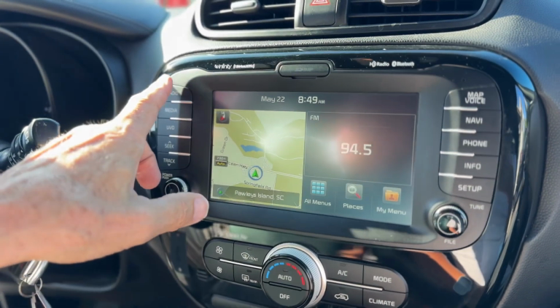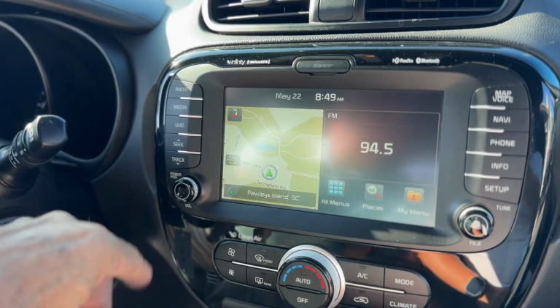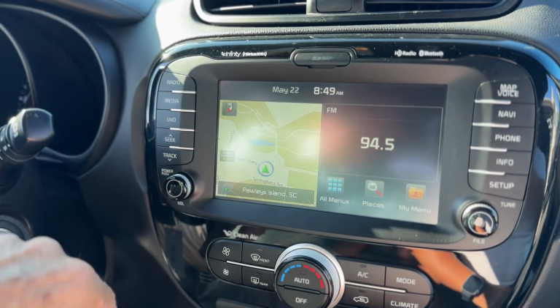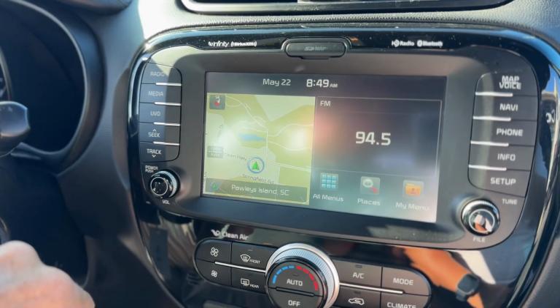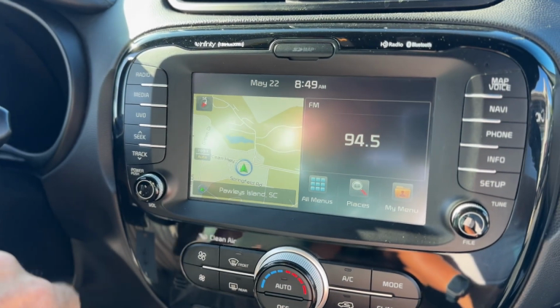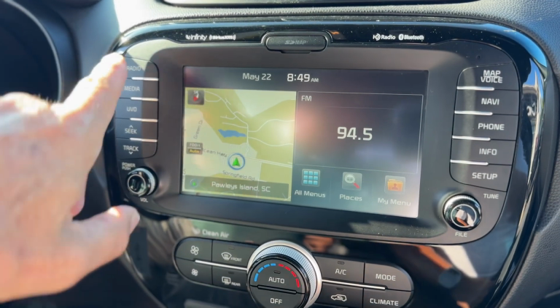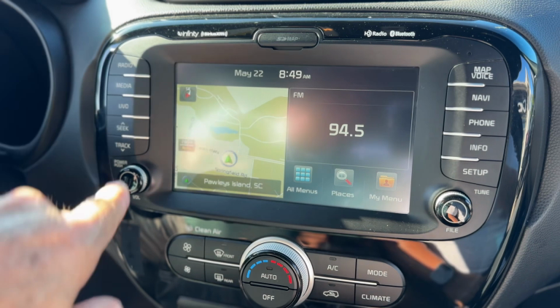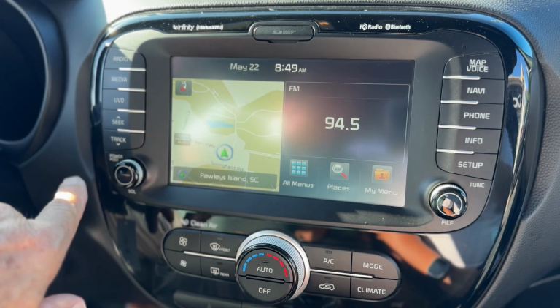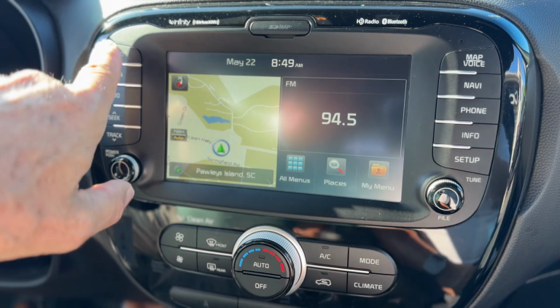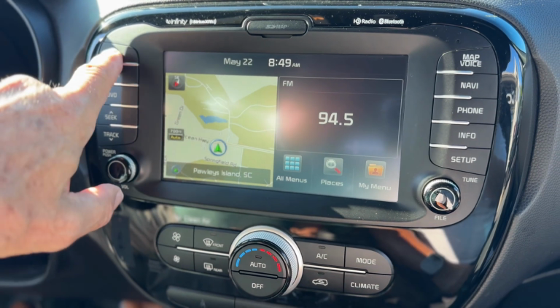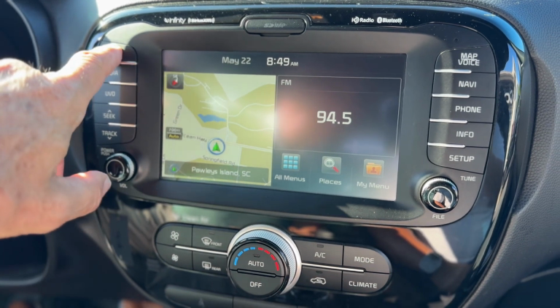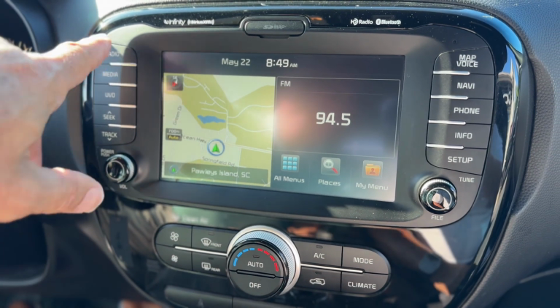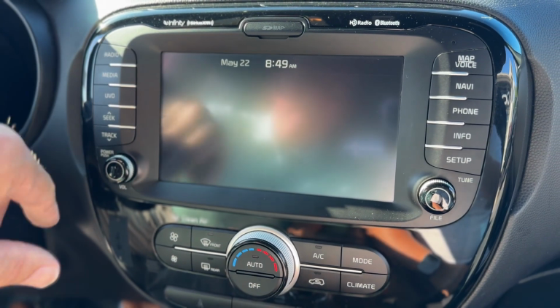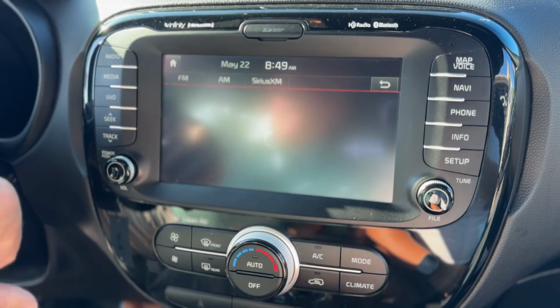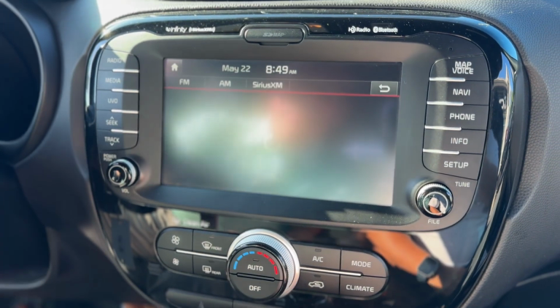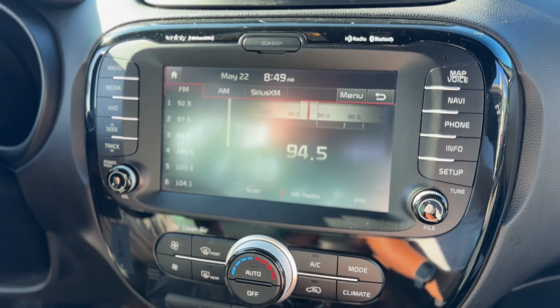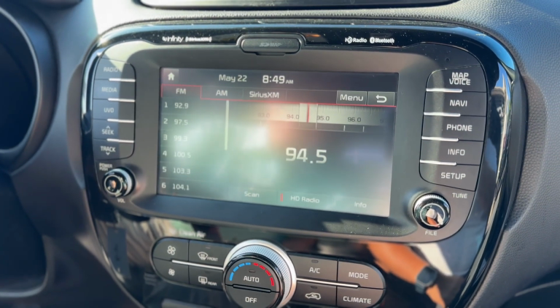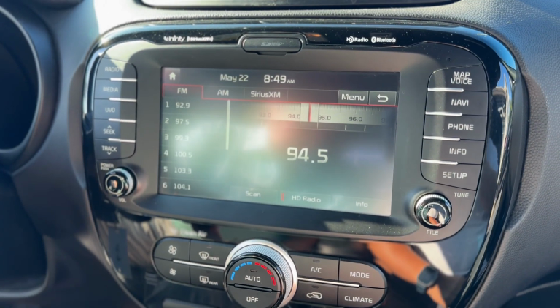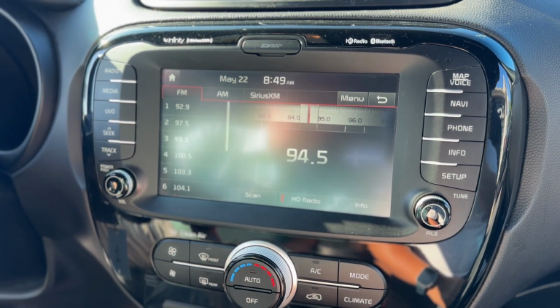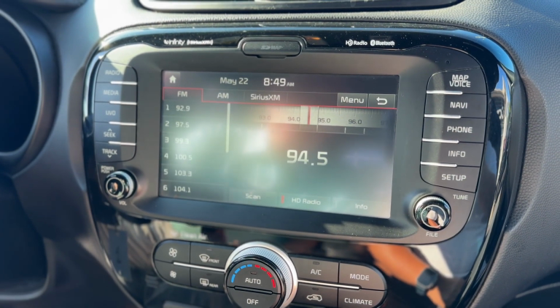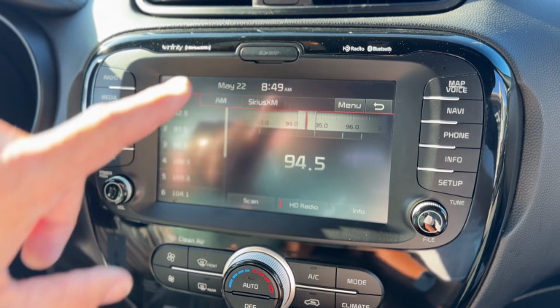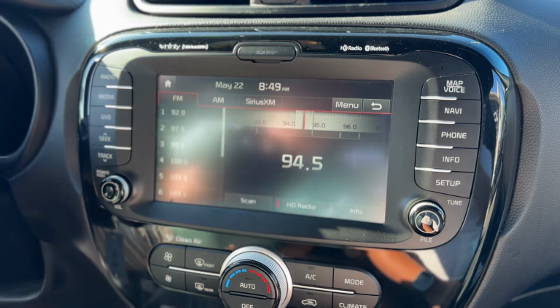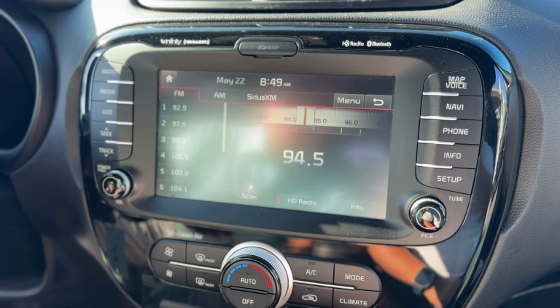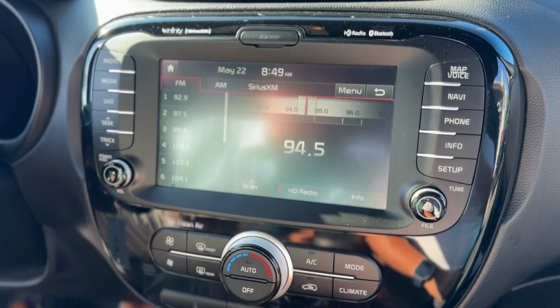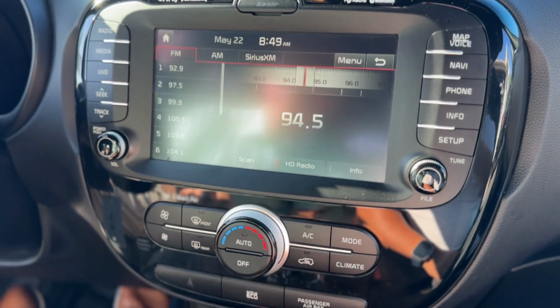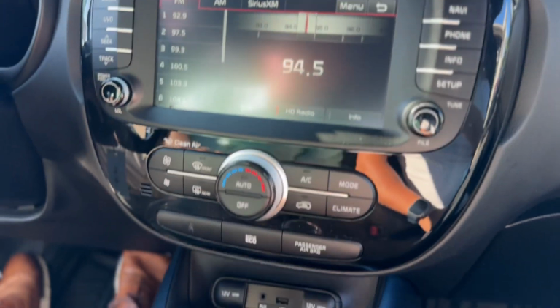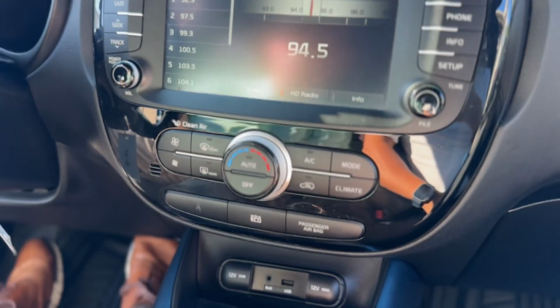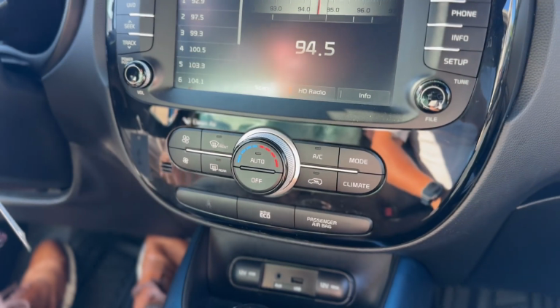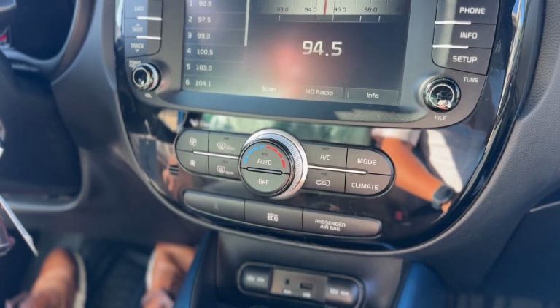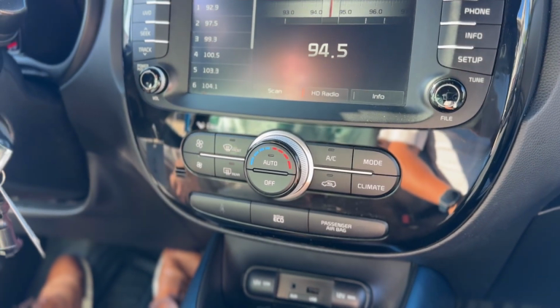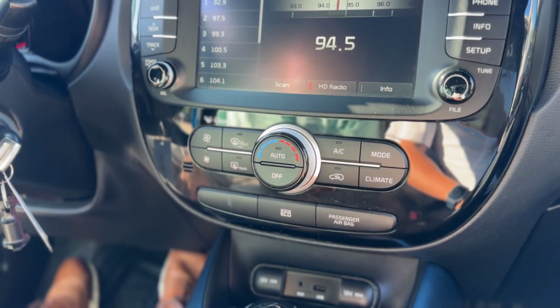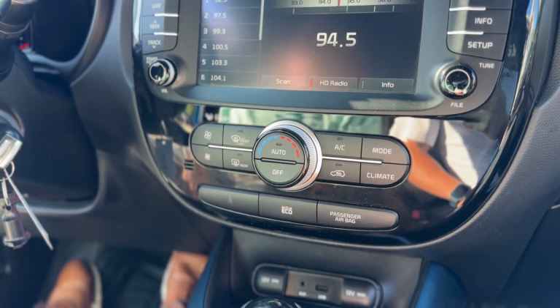It has navigation, as well as AM, FM, and satellite radio. It also shows a backup camera.